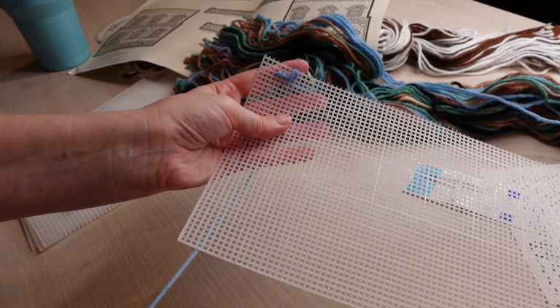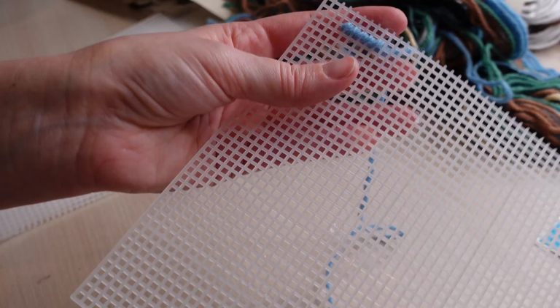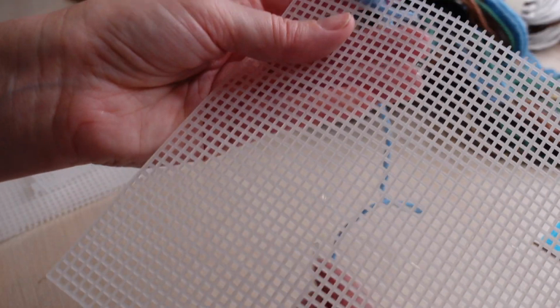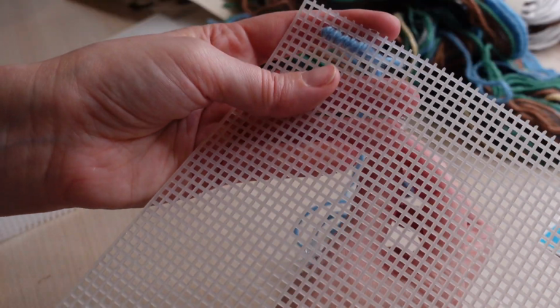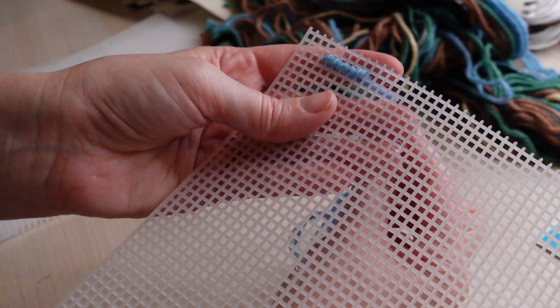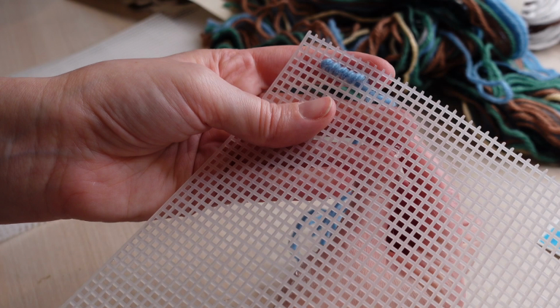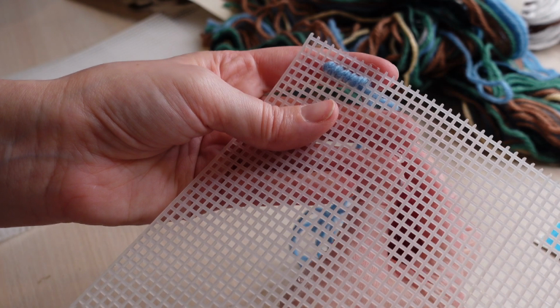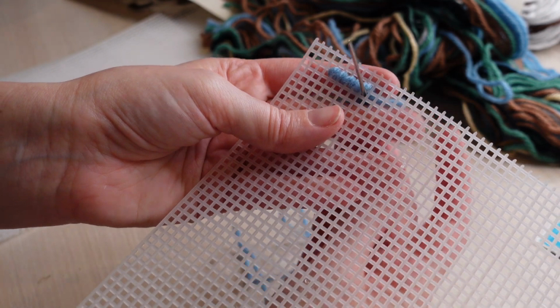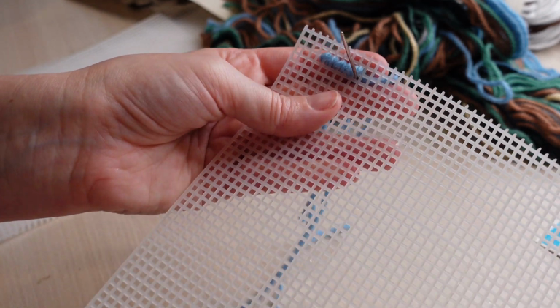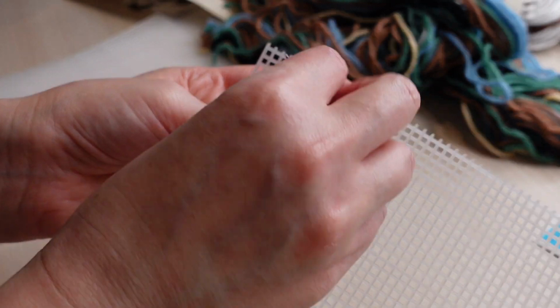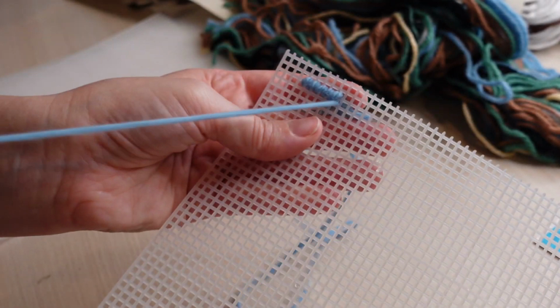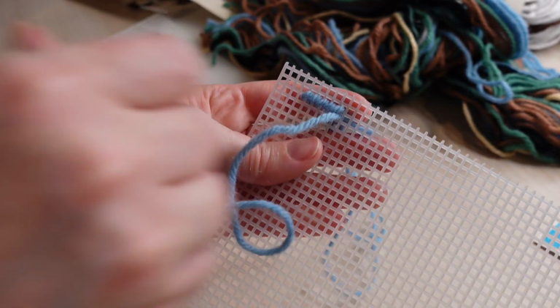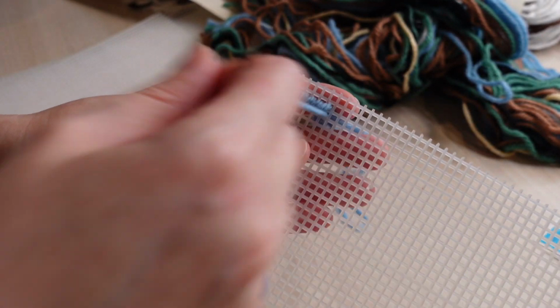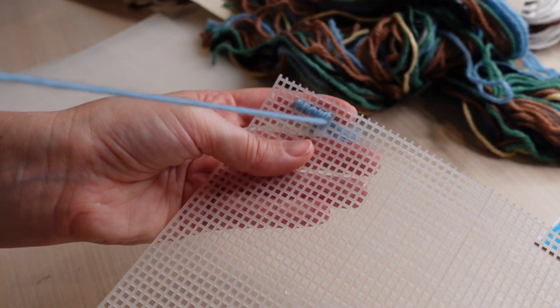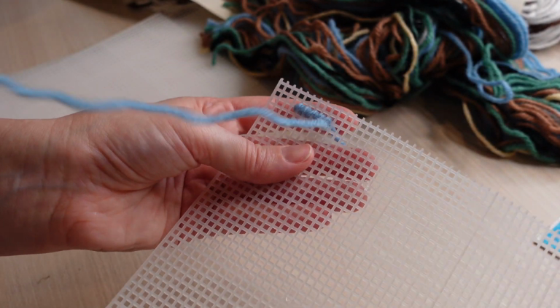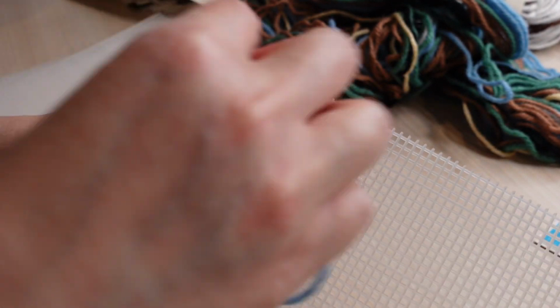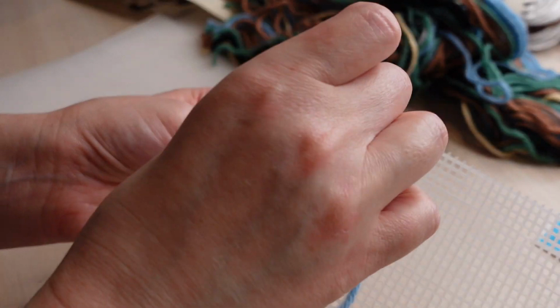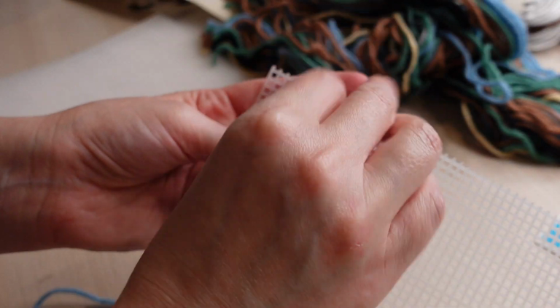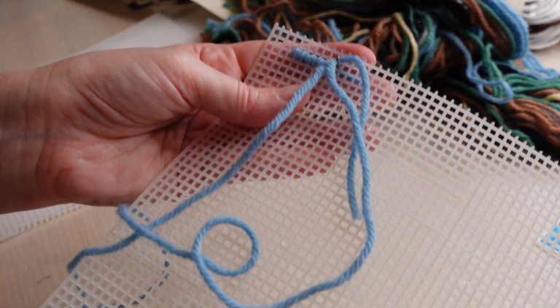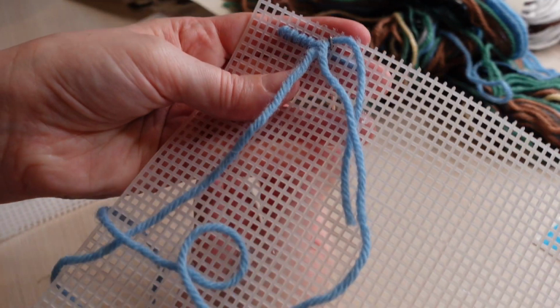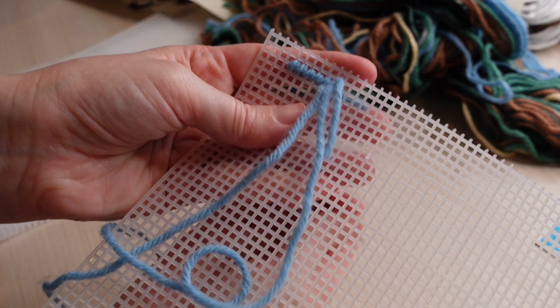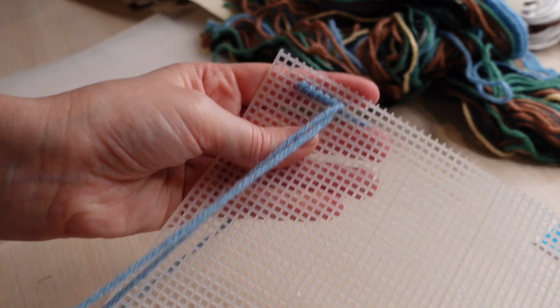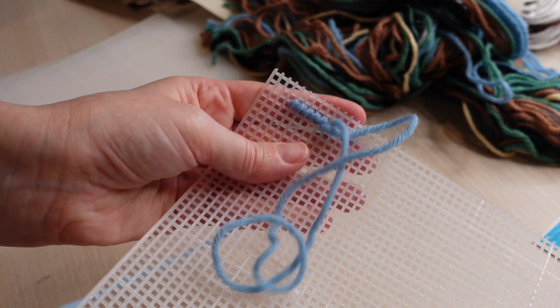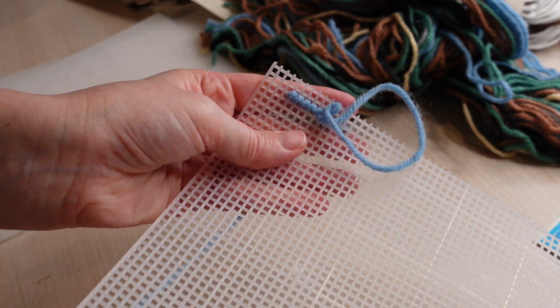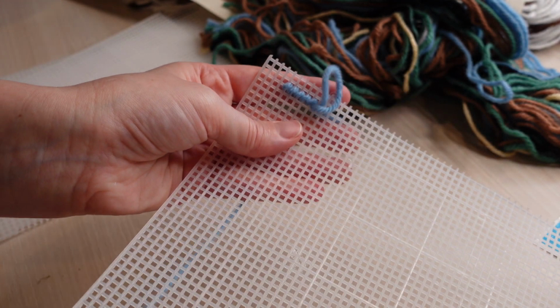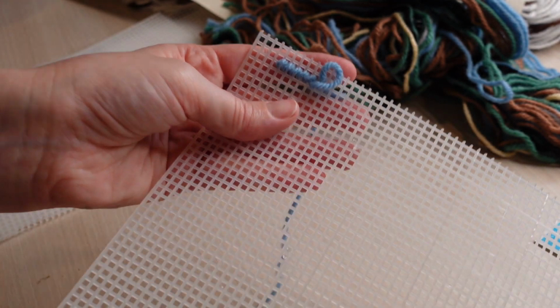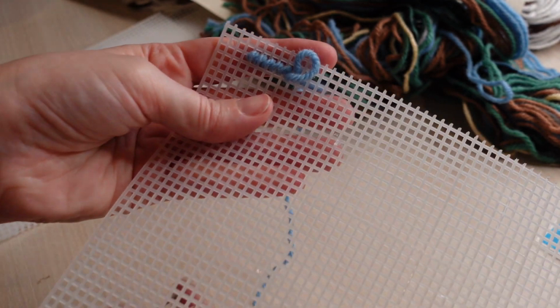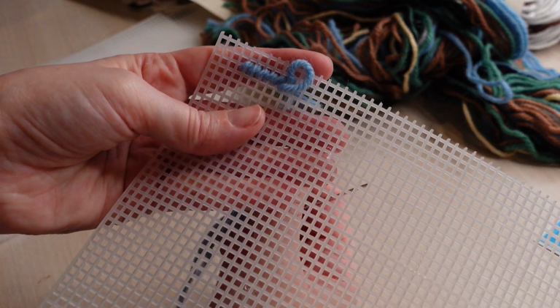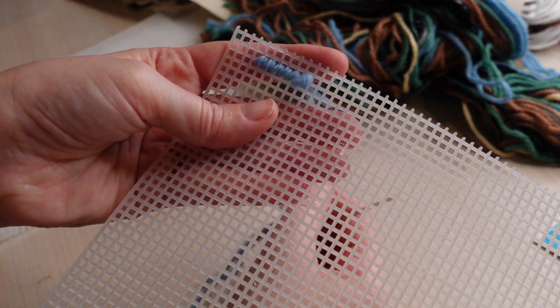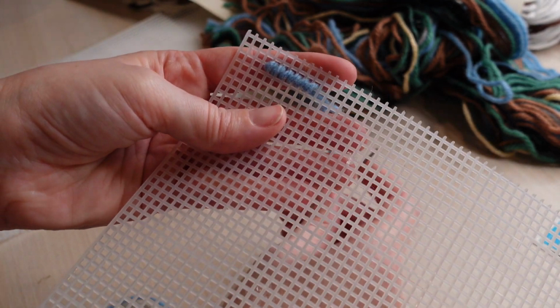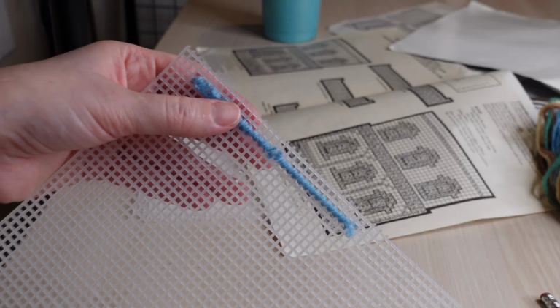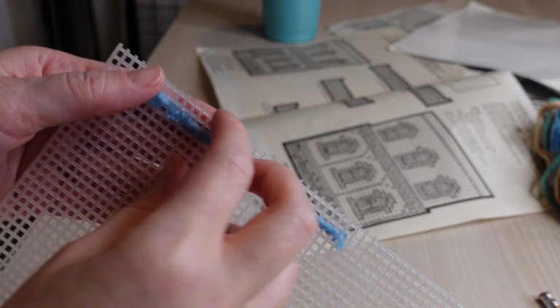At this point I started stitching. My go-to starting method when stitching with plastic canvas is to just catch the tail along the back — that is how I anchor the threads.